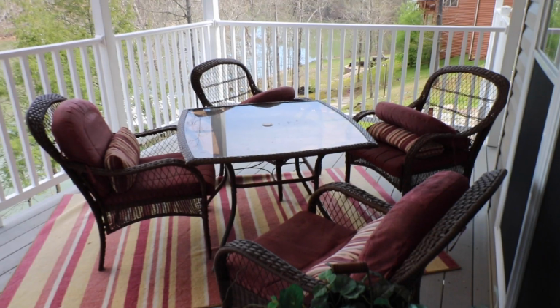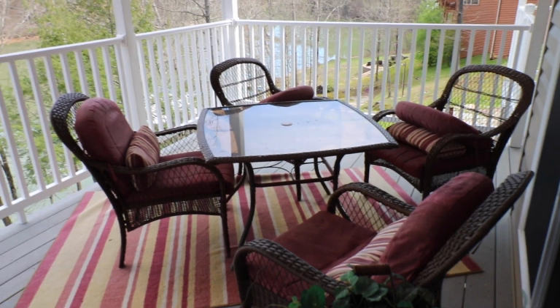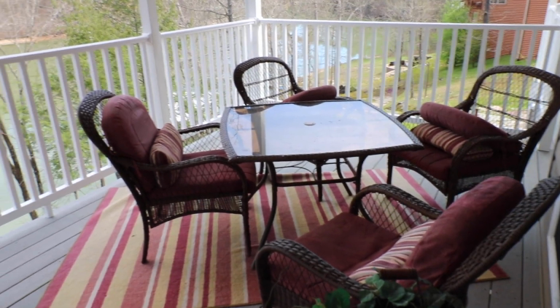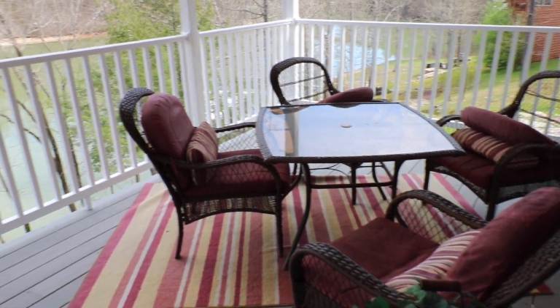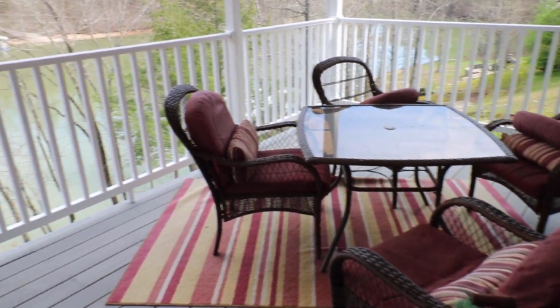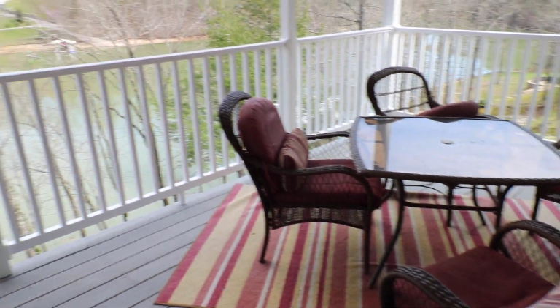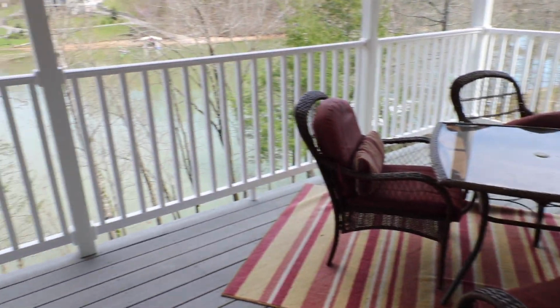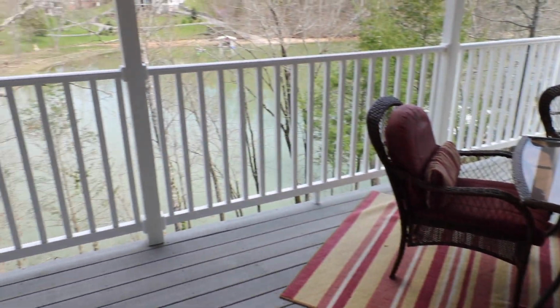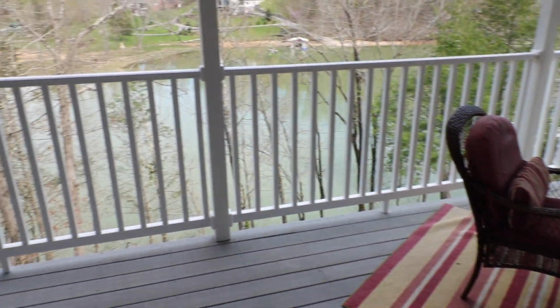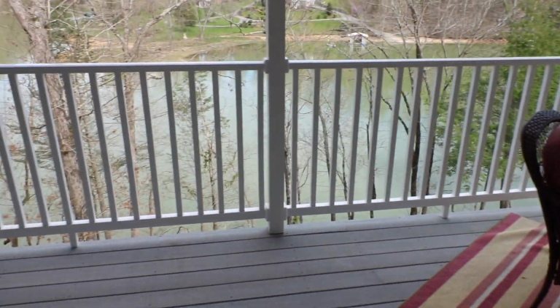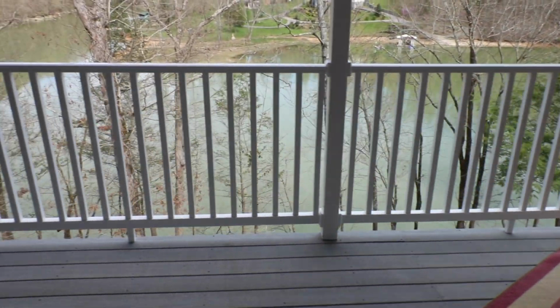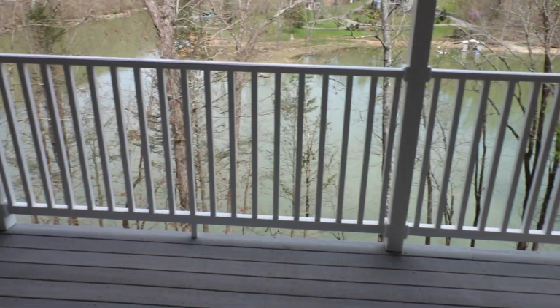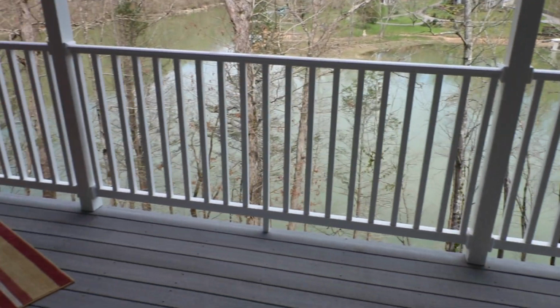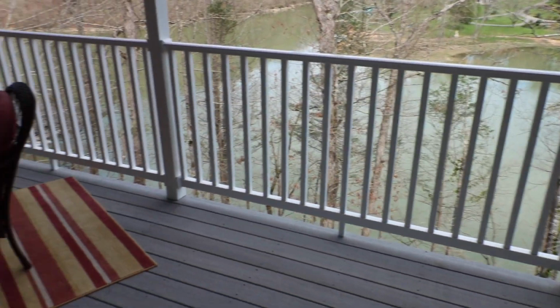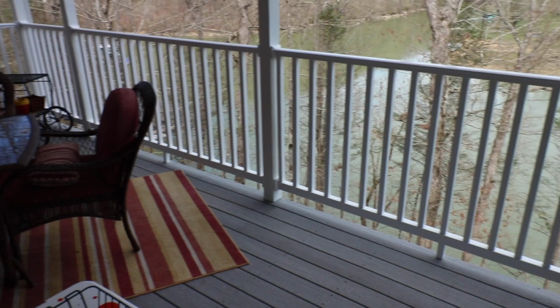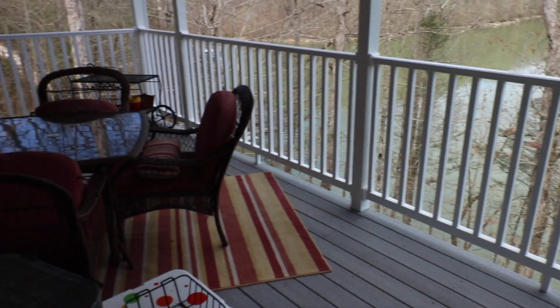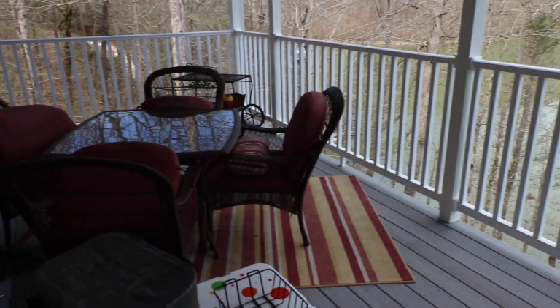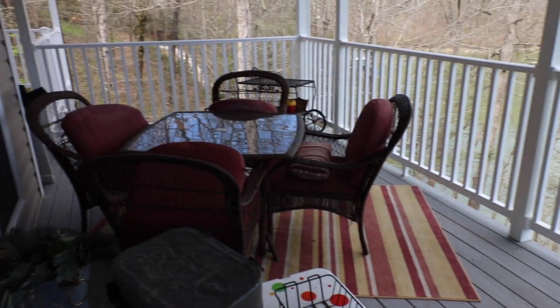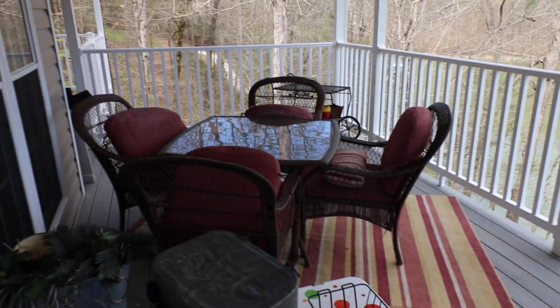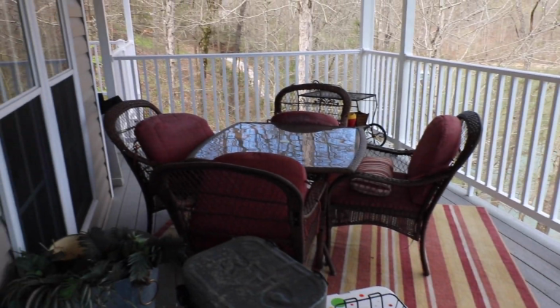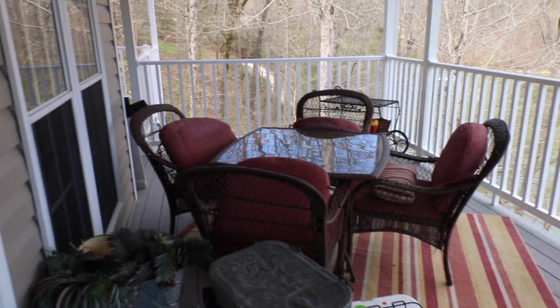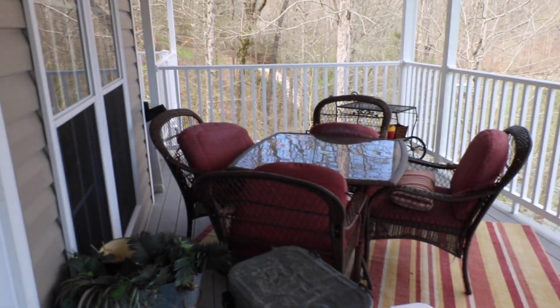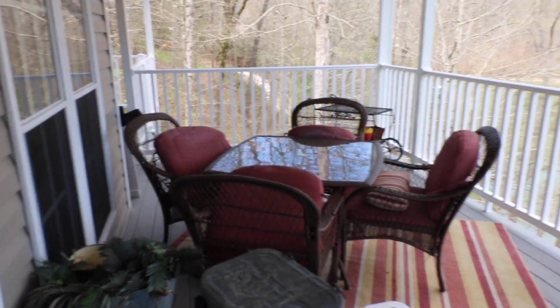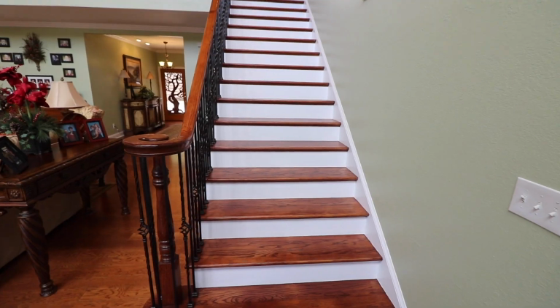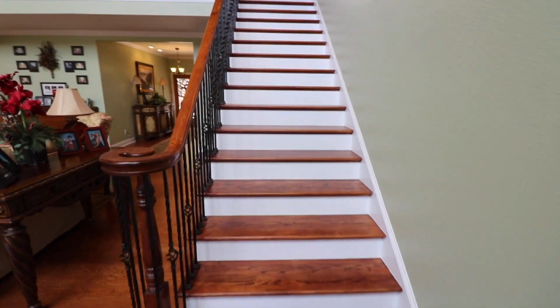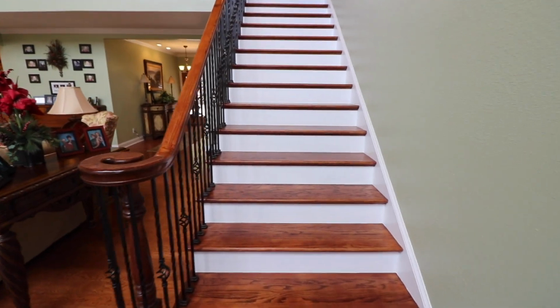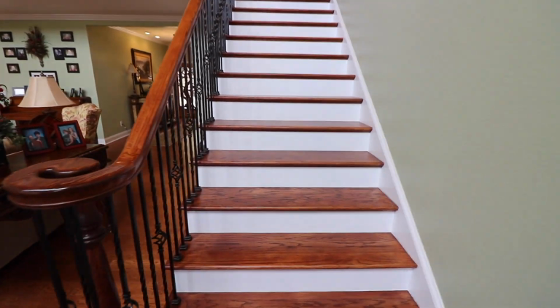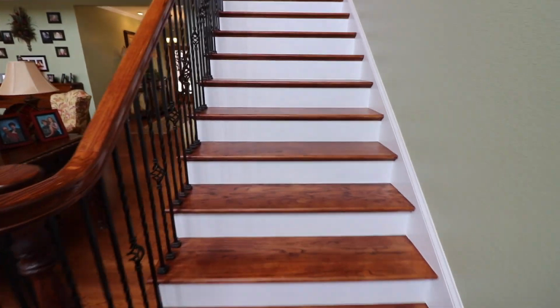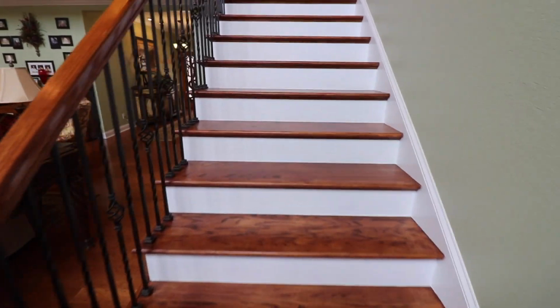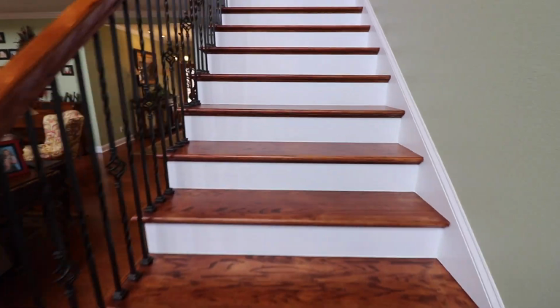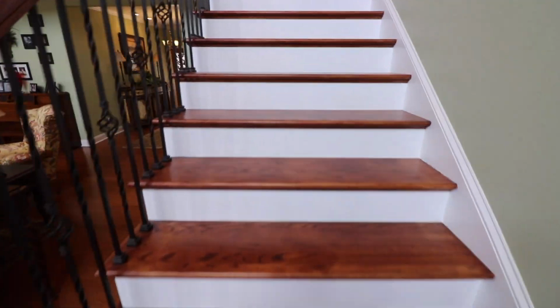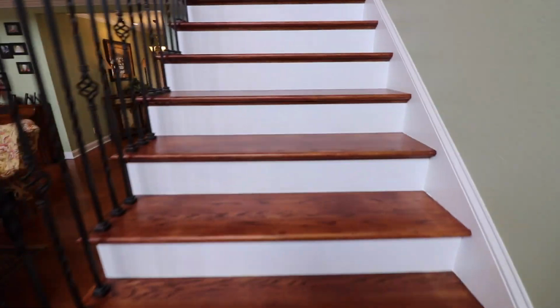Amazing views from the main — everything you need. Now let's head upstairs.